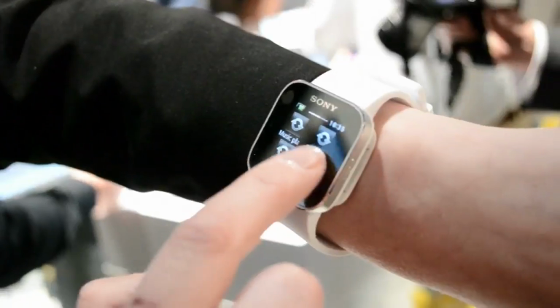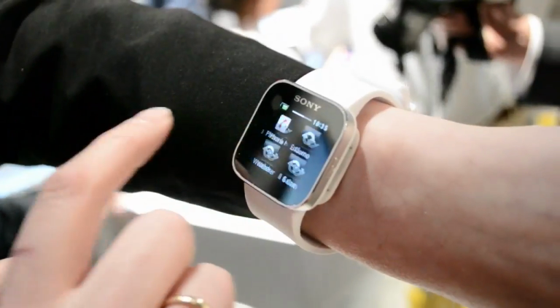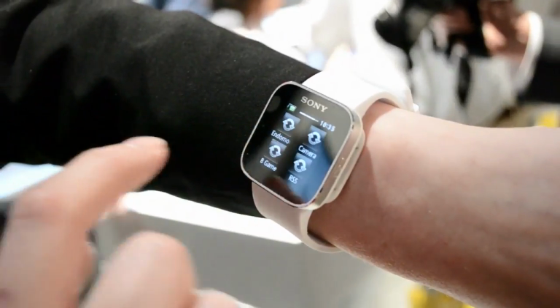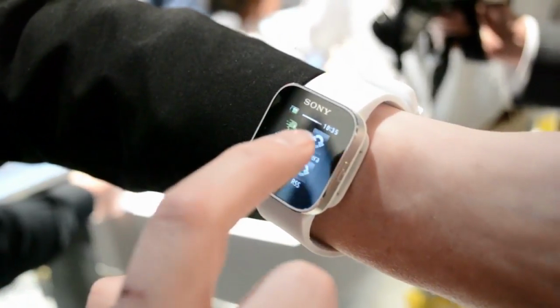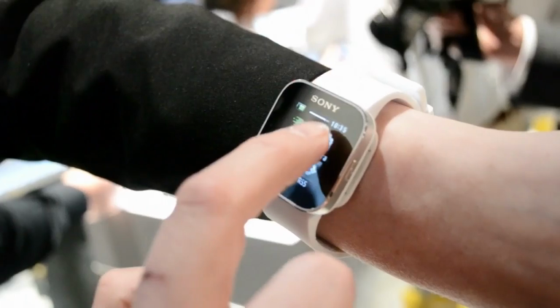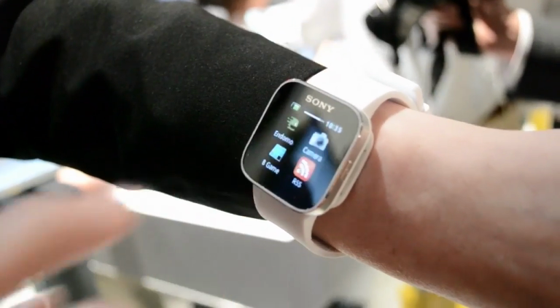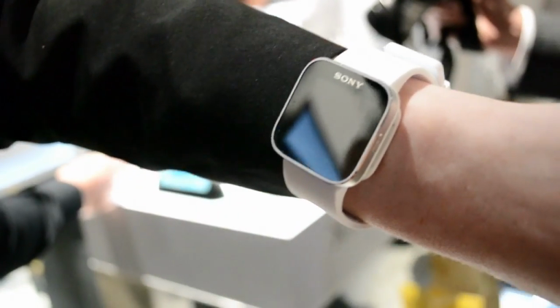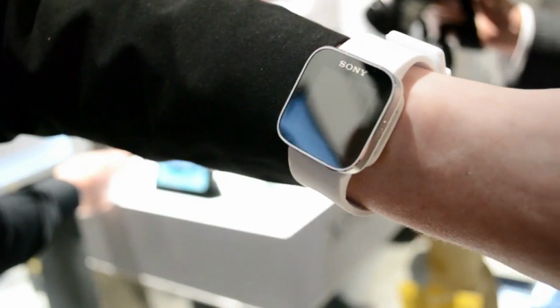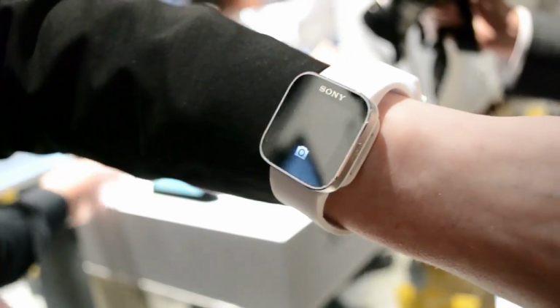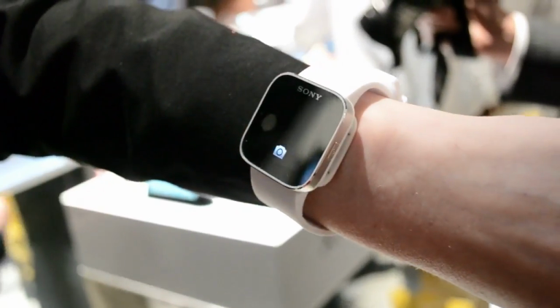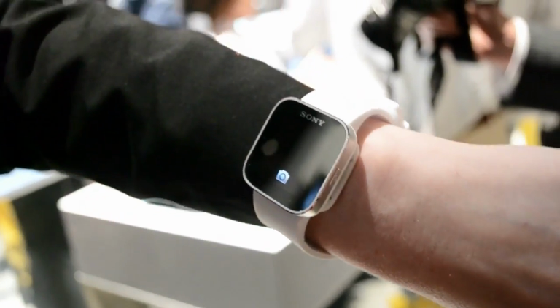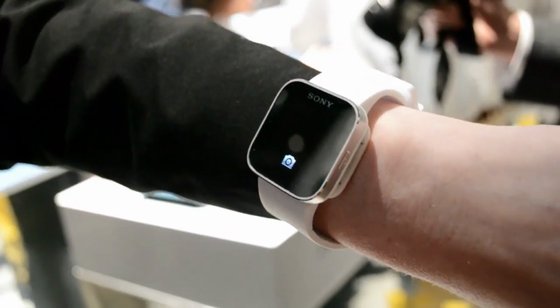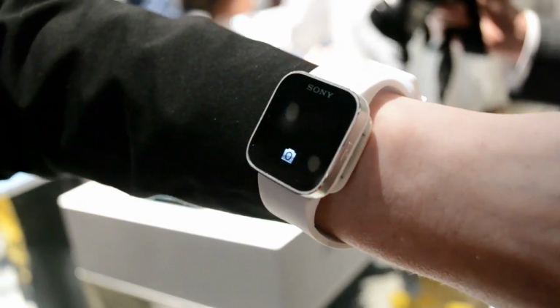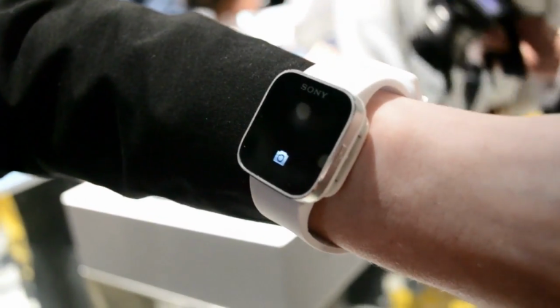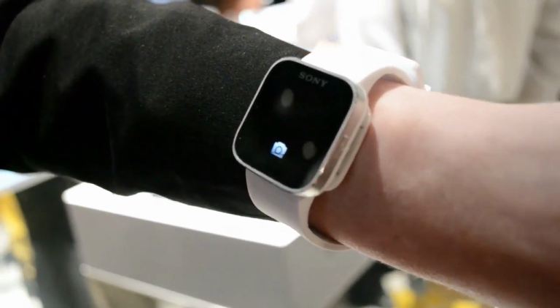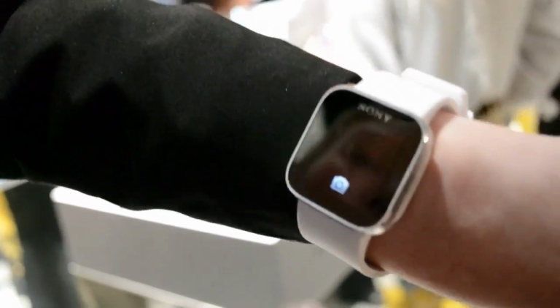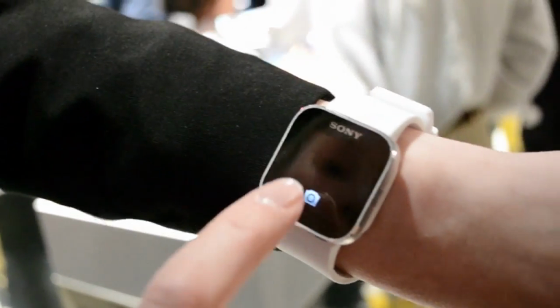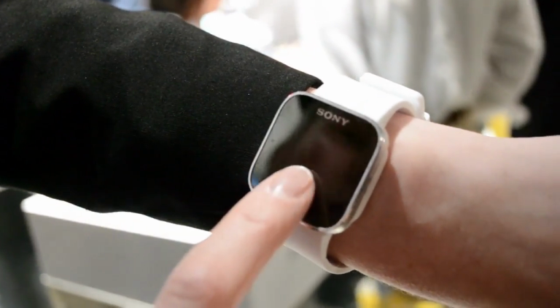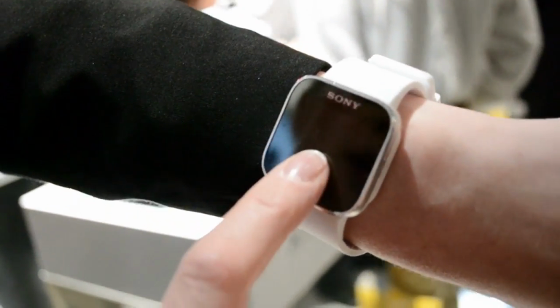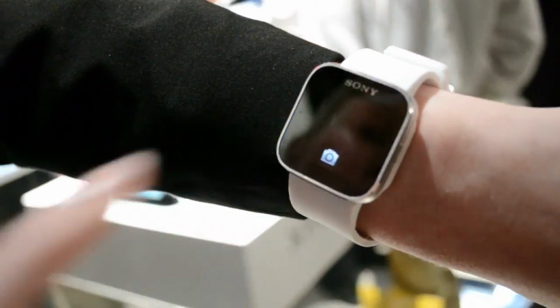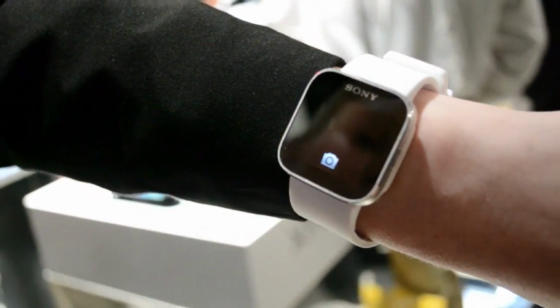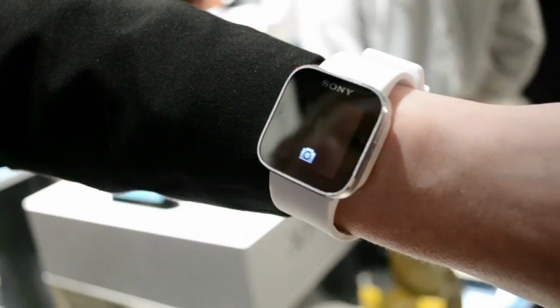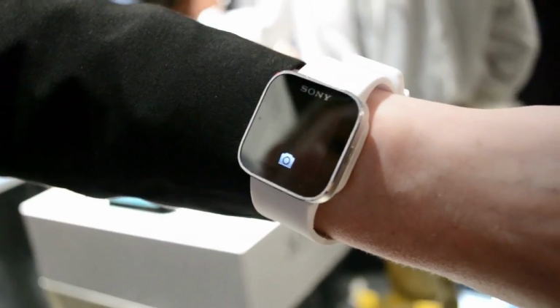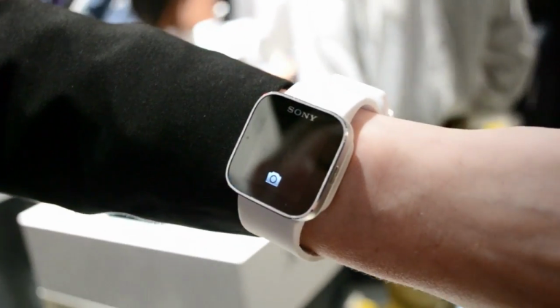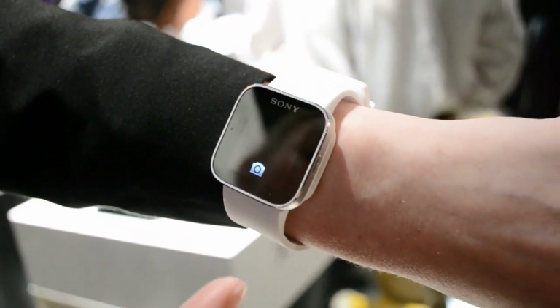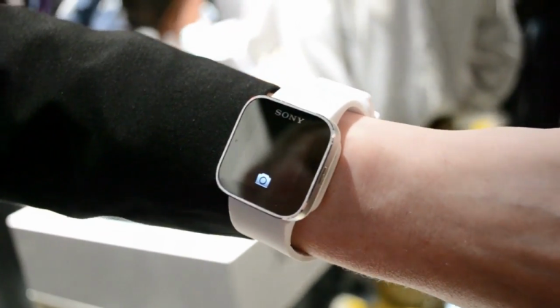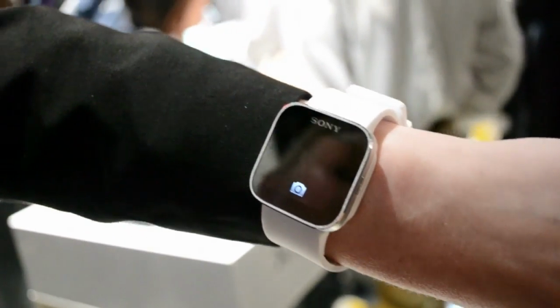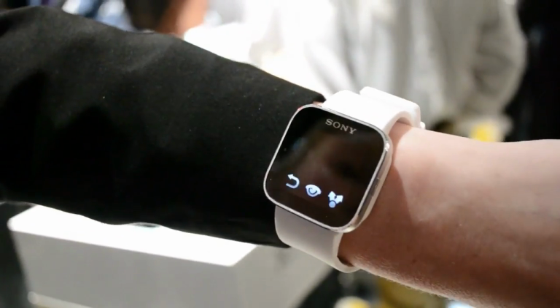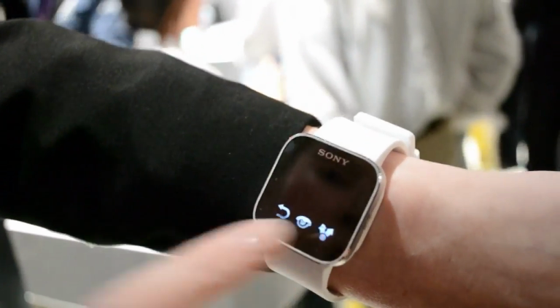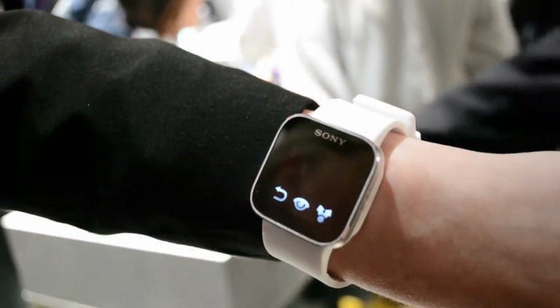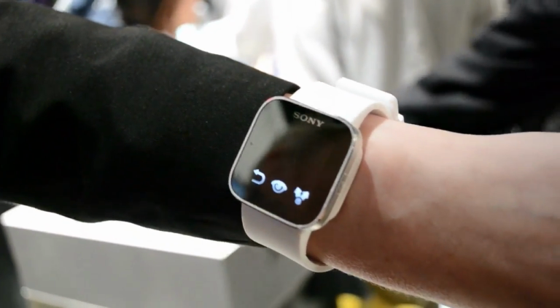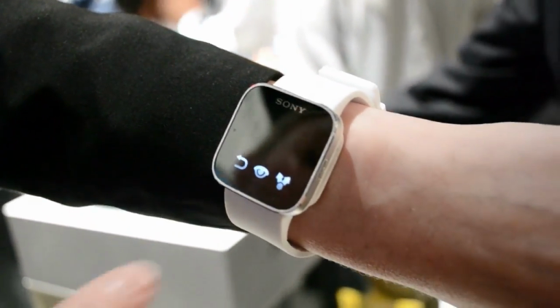Let me show you the camera as well. My phone is in my pocket, that's why it's black, but I can take a picture from a distance. It took a picture and now I'm able to share it on Facebook, for example.